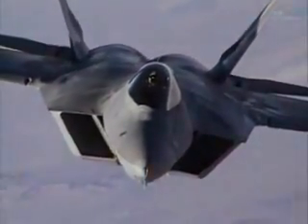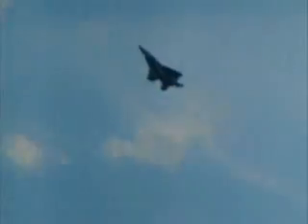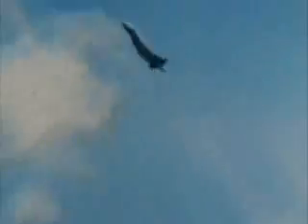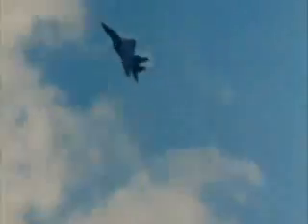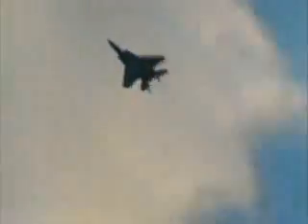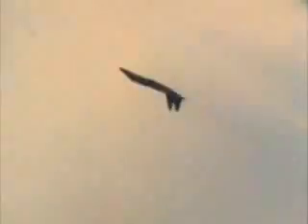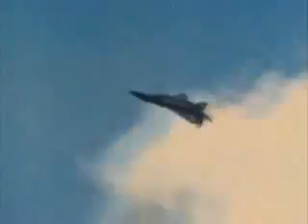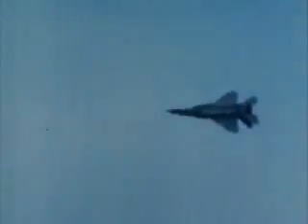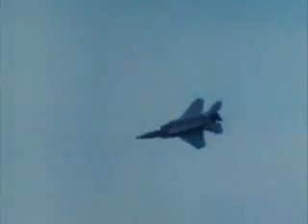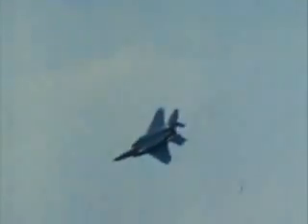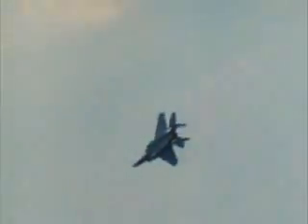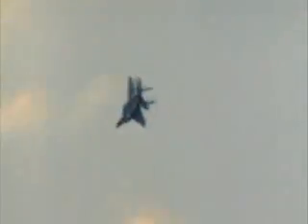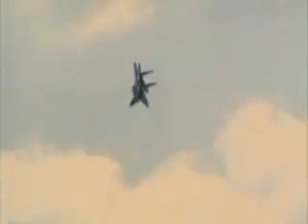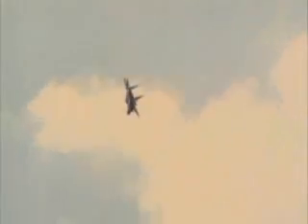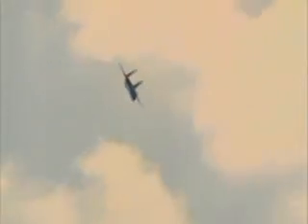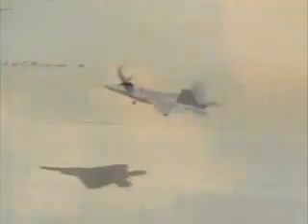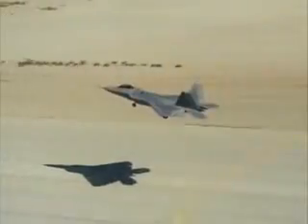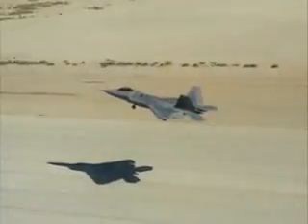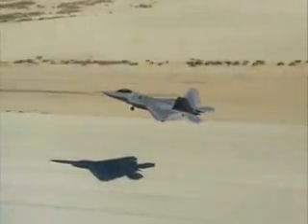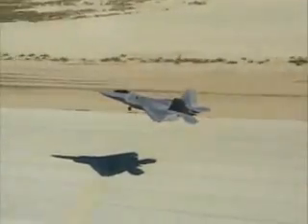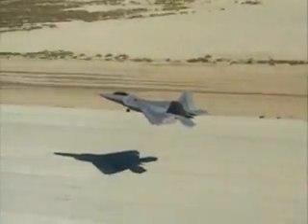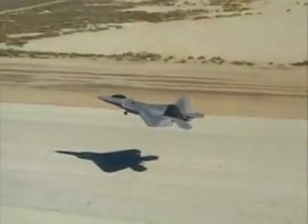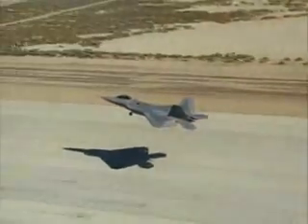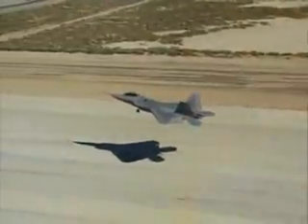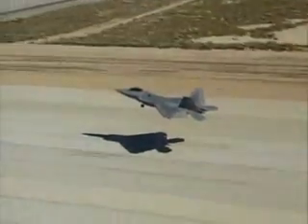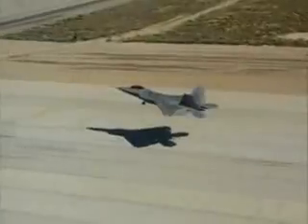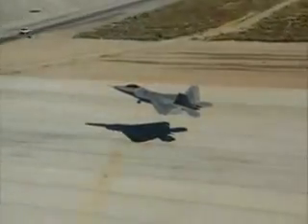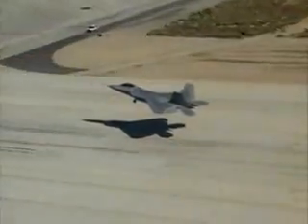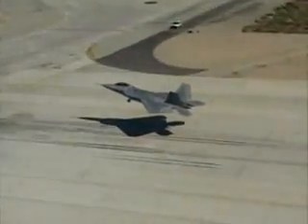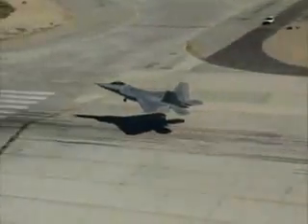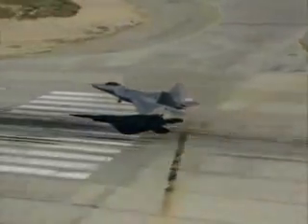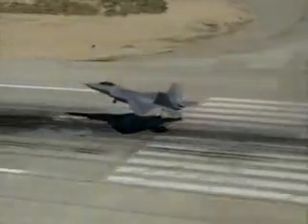The Raptor is intended to replace the F-15 Eagle, an aircraft with an undefeated 104-0 combat record. The US Air Force expects the Raptor to continue this impressive record well into the future.